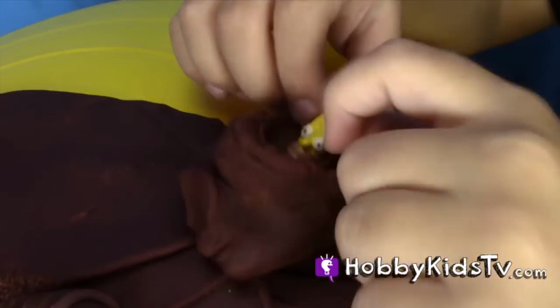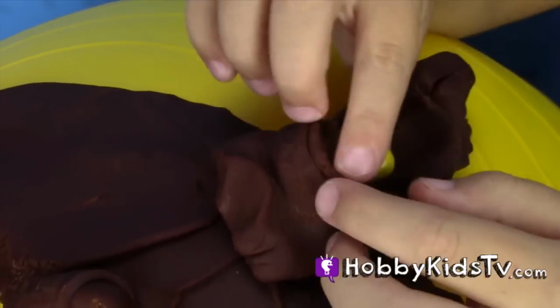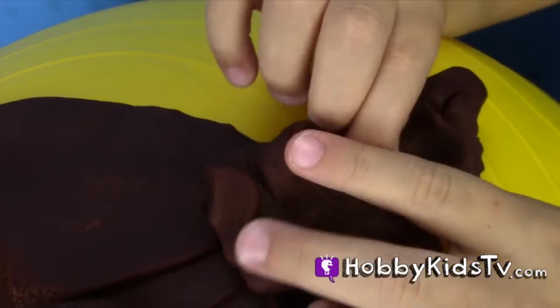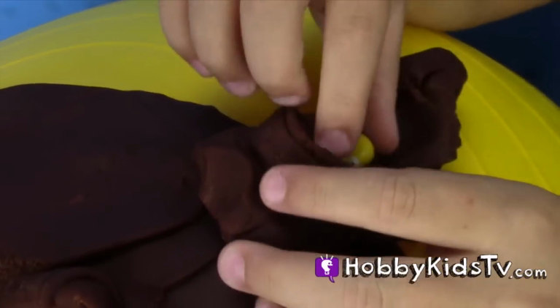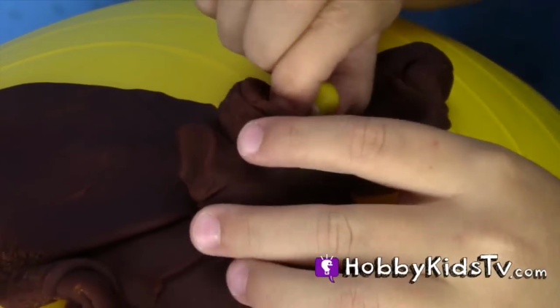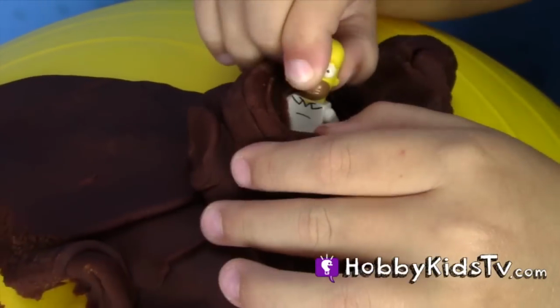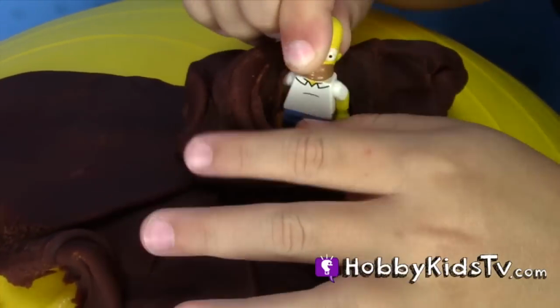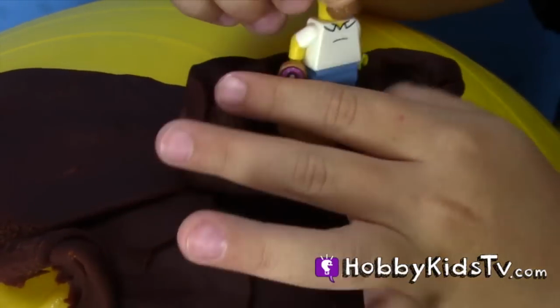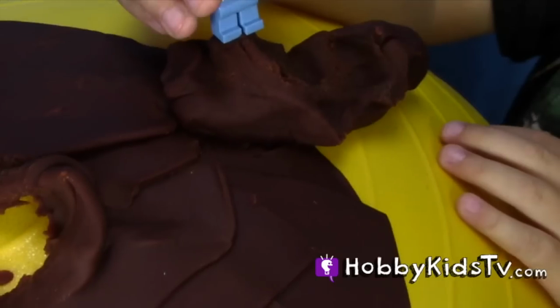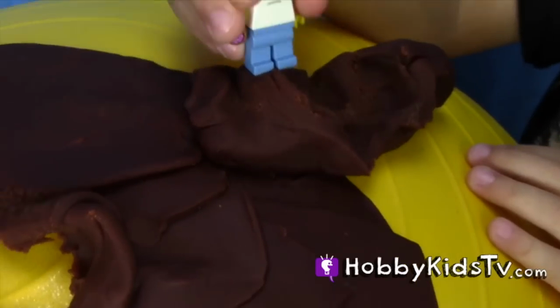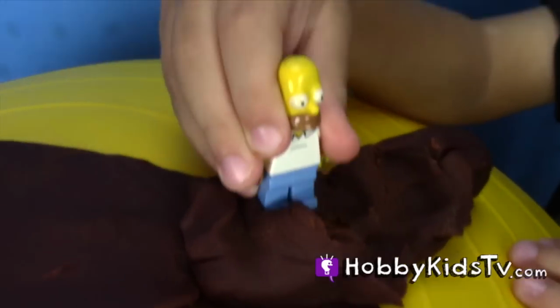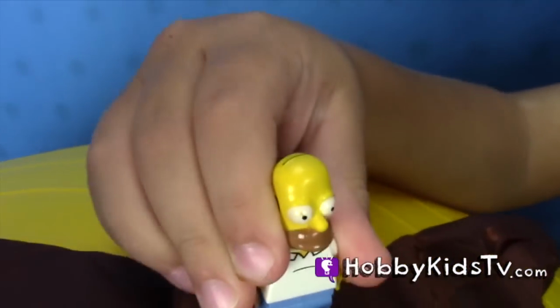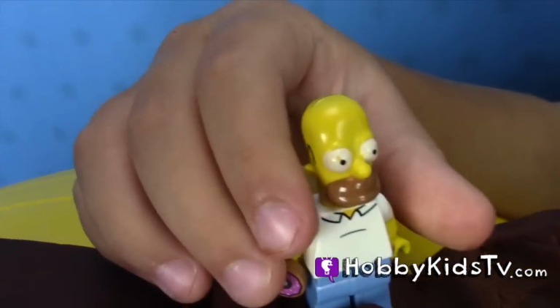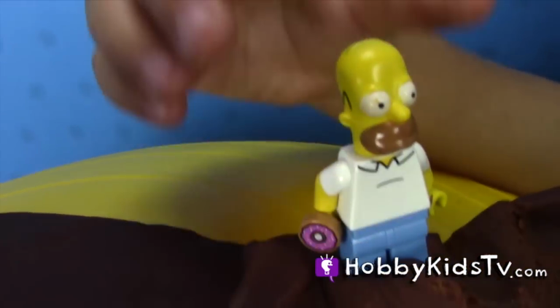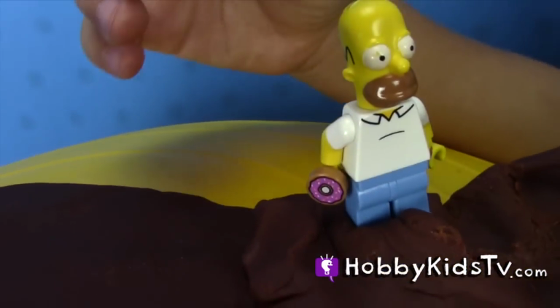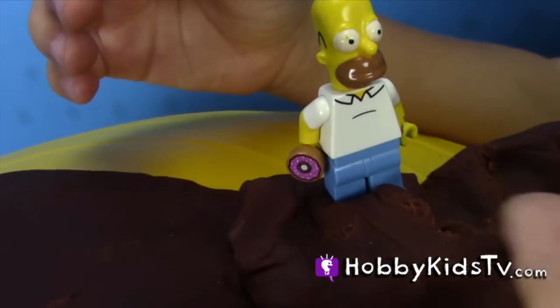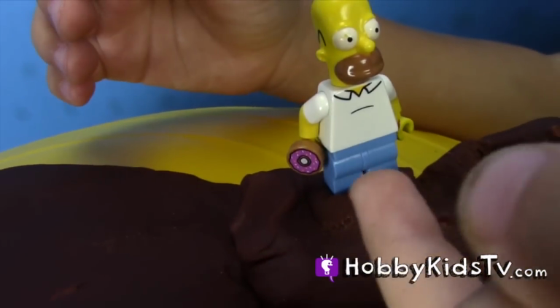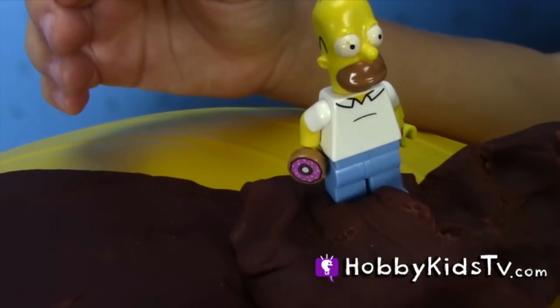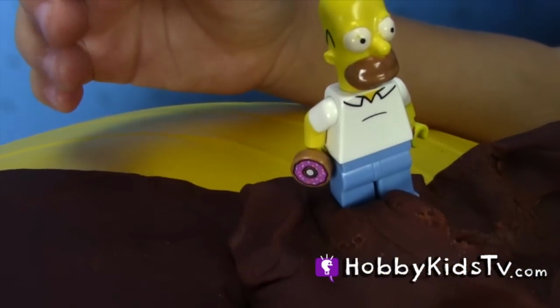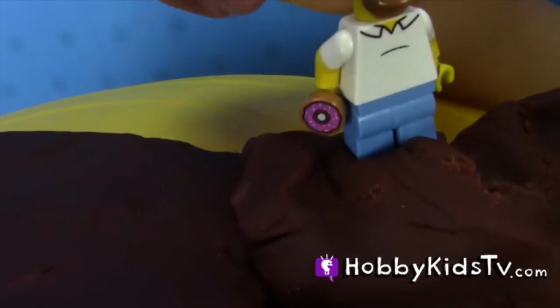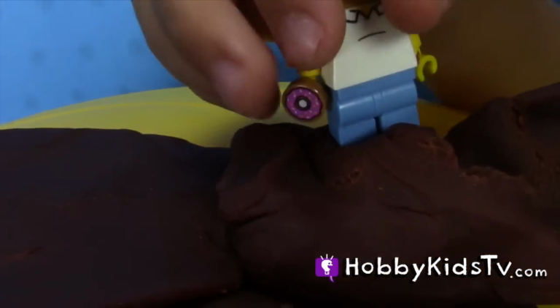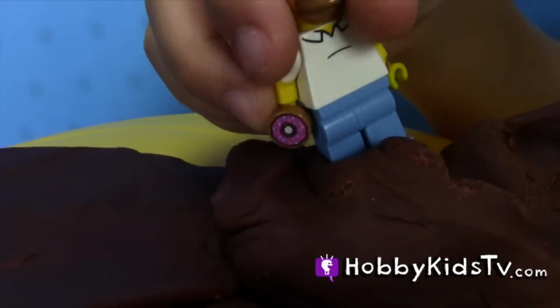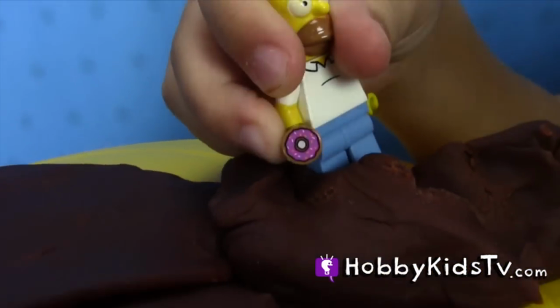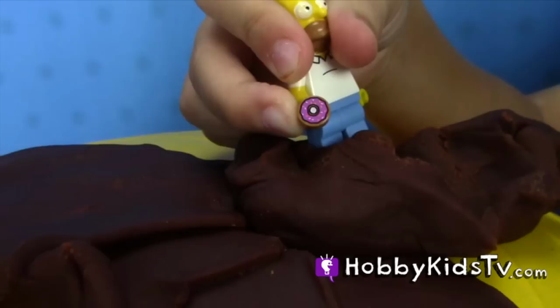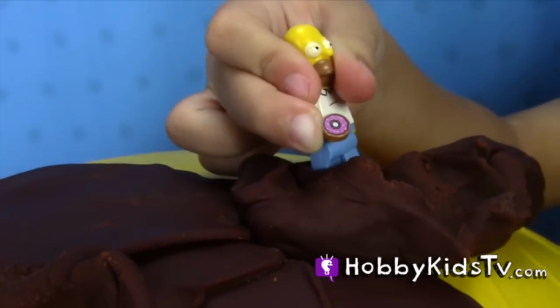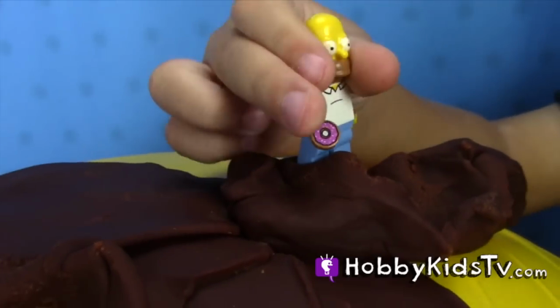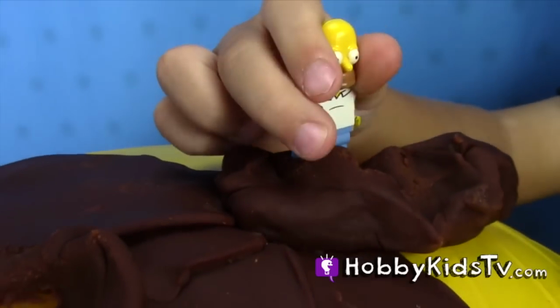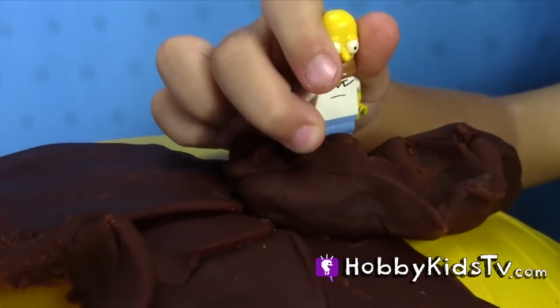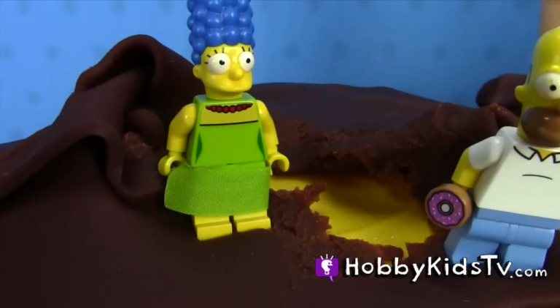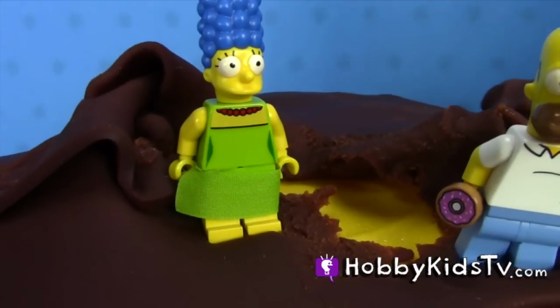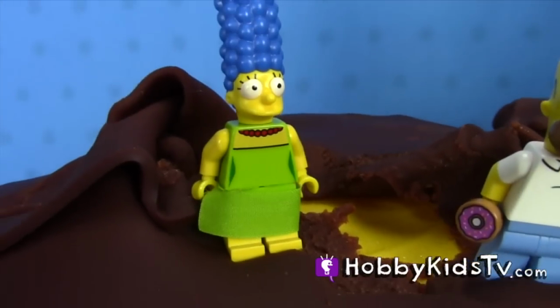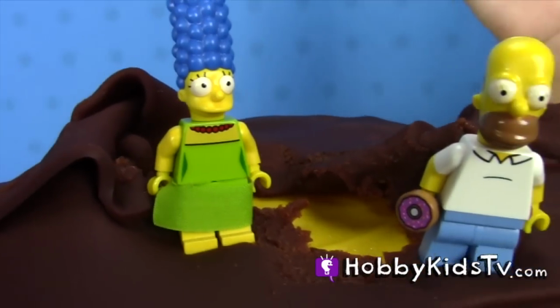Is that from Simpson? There he is! And it comes with a donut. That's pretty cute. Mine! There's my homie!